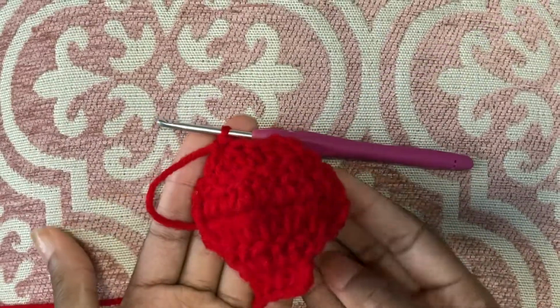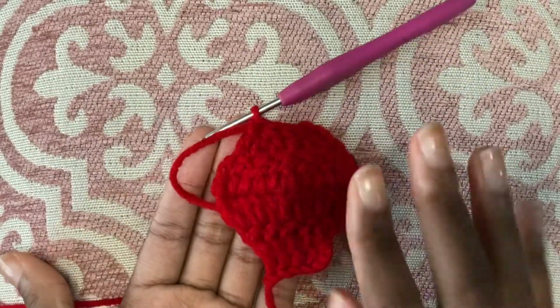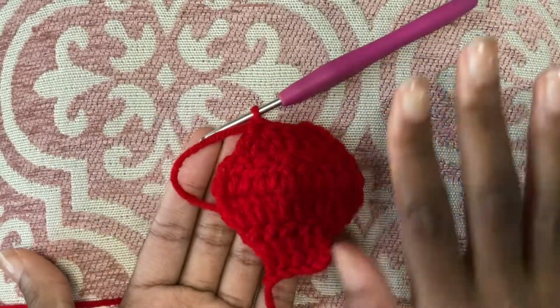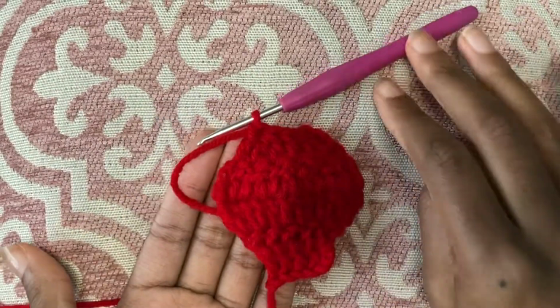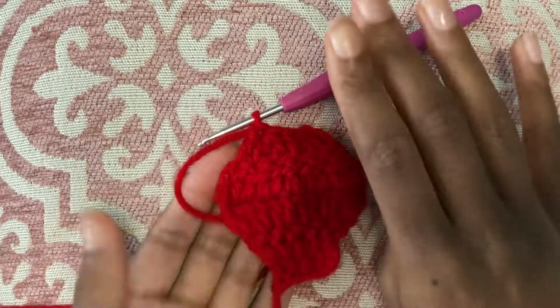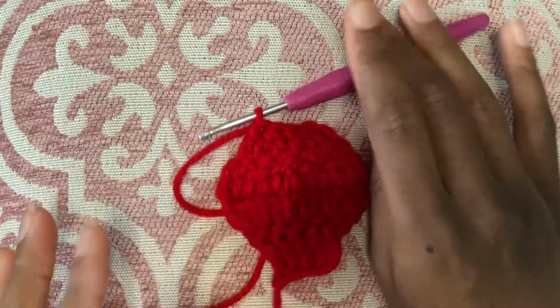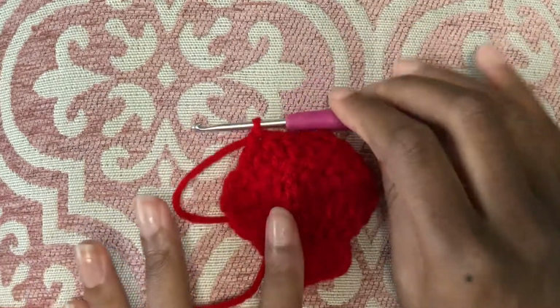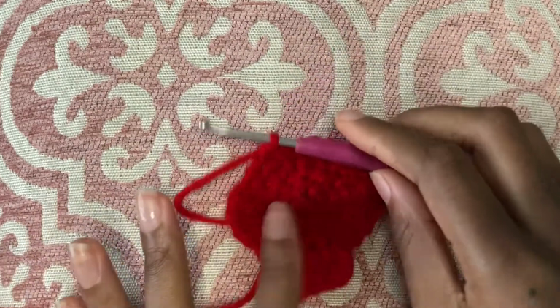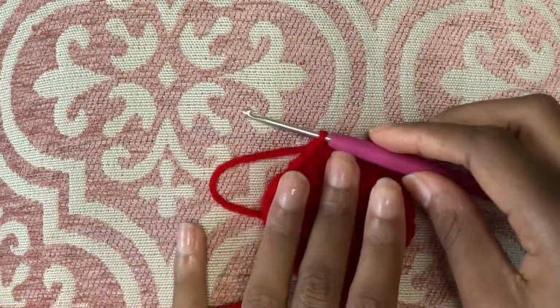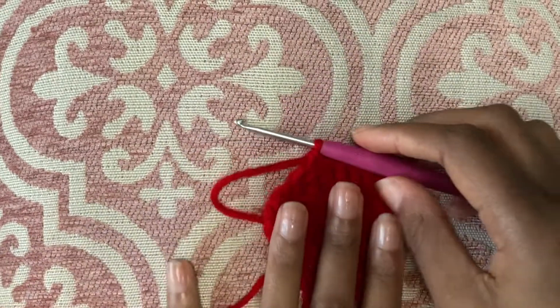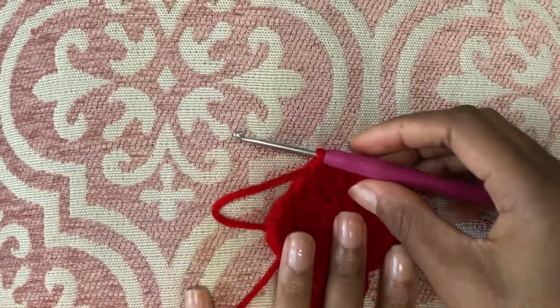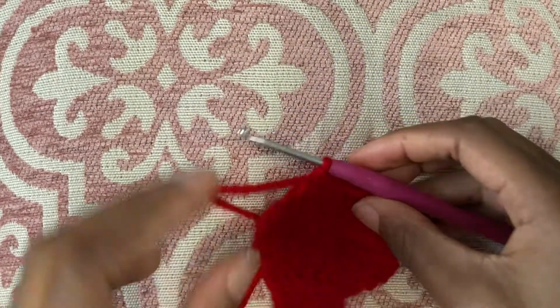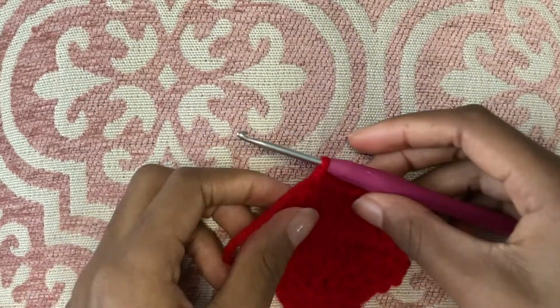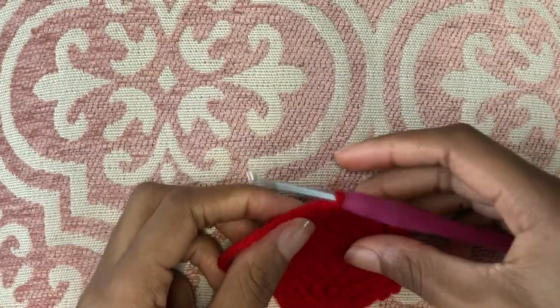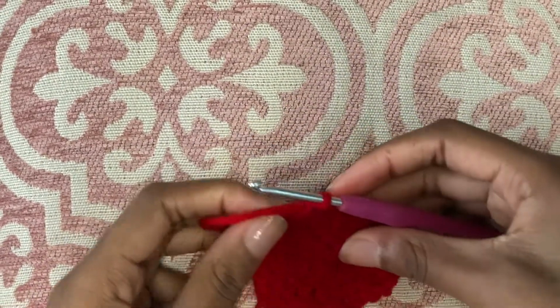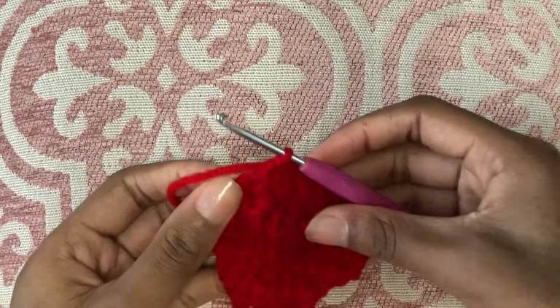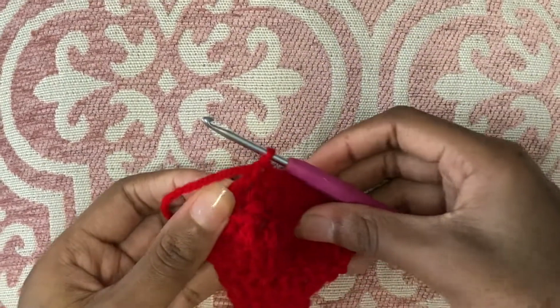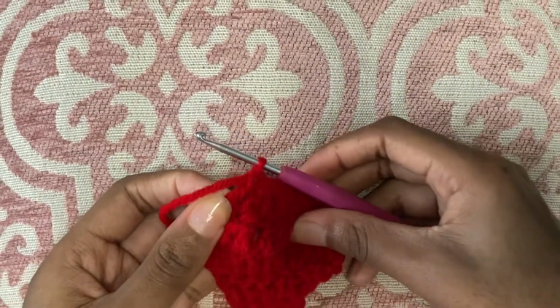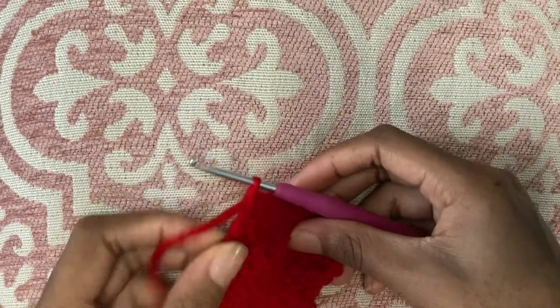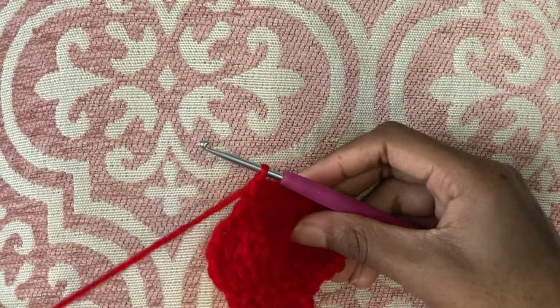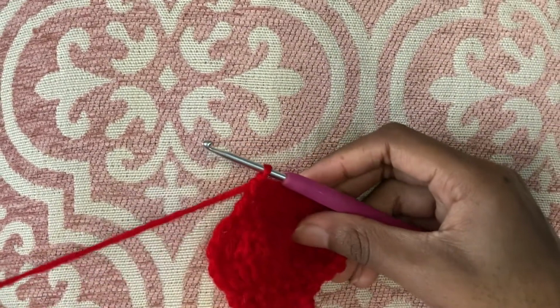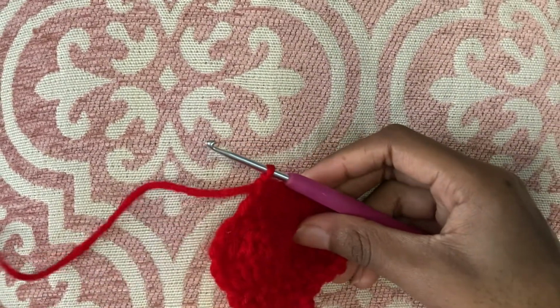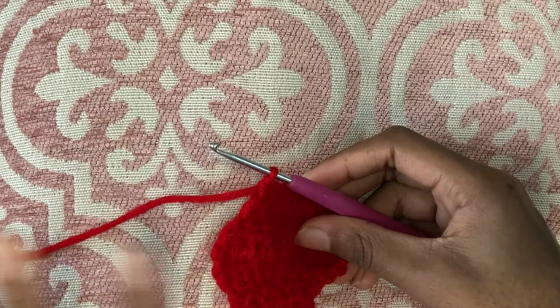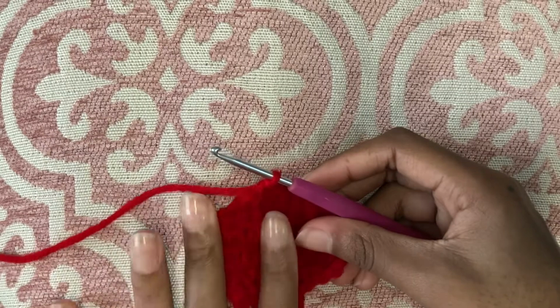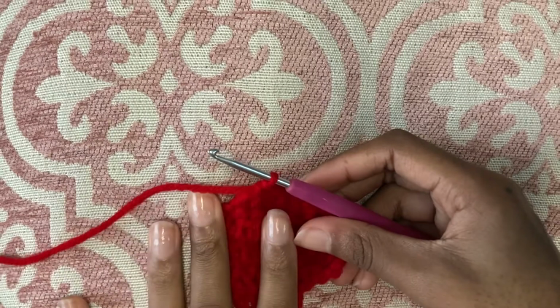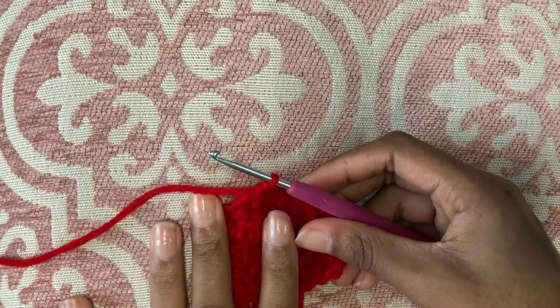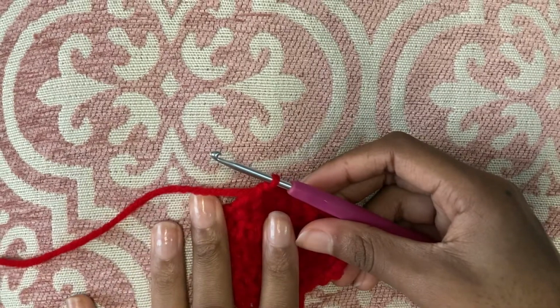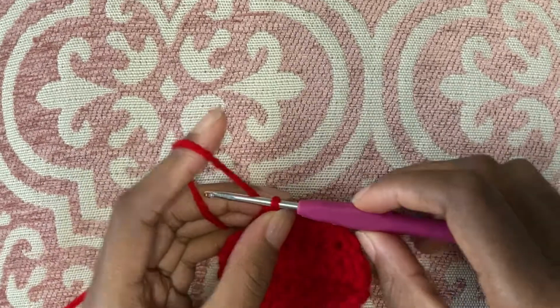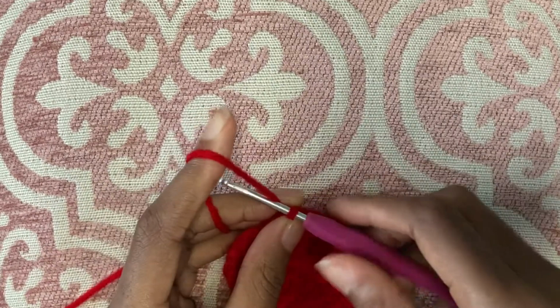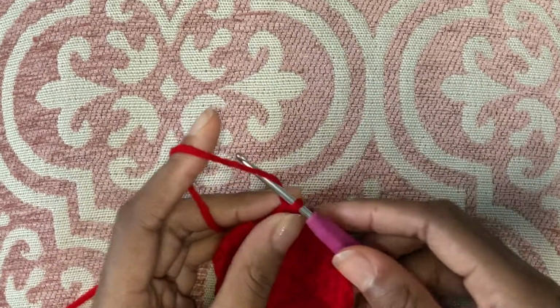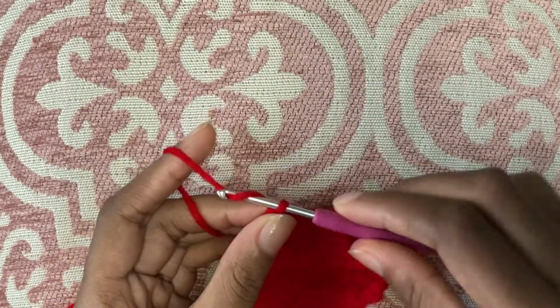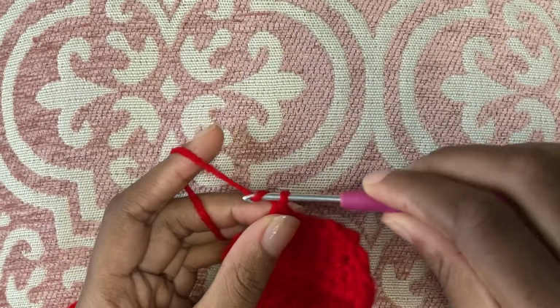So at the bottom we did an increase so the work got bigger and went out like that, and at the top we did decreases so it slowly starts to come together. That is how you increase and decrease. The final thing I want to show you today is how to do a slip stitch, which is very simple but also fundamental. So we're going to chain one.